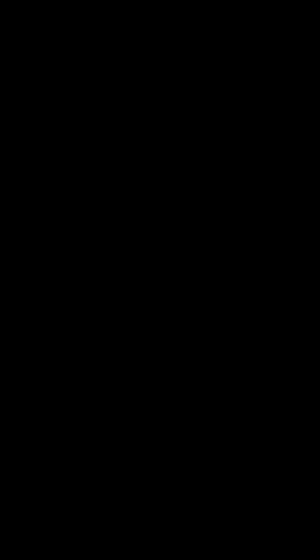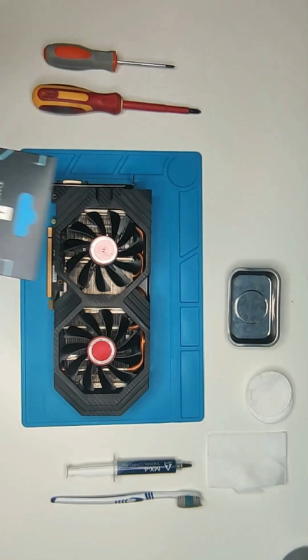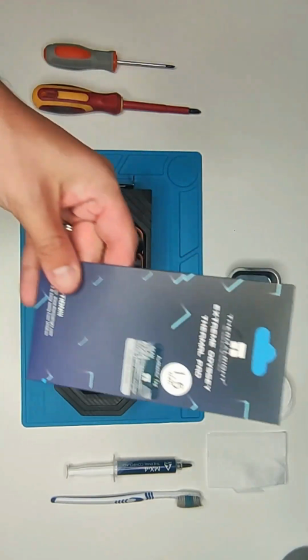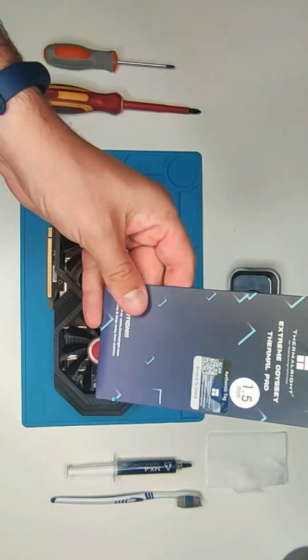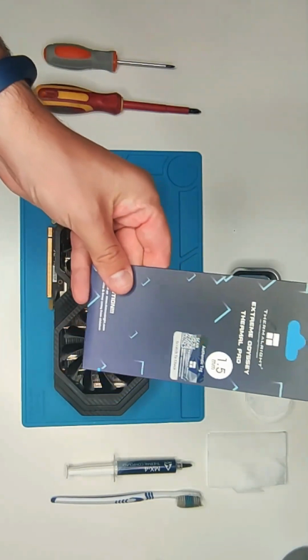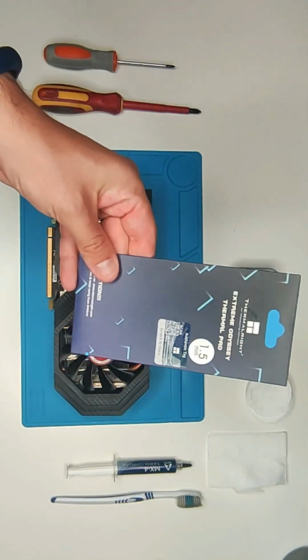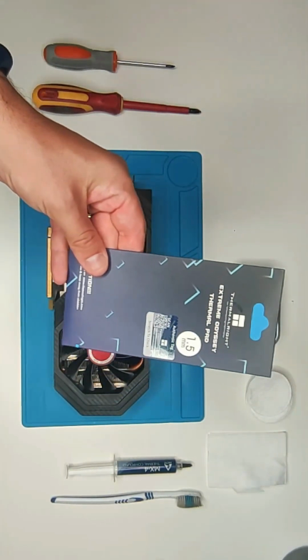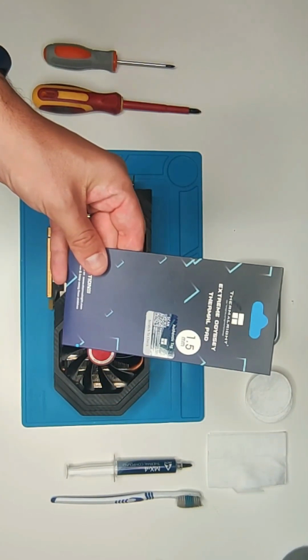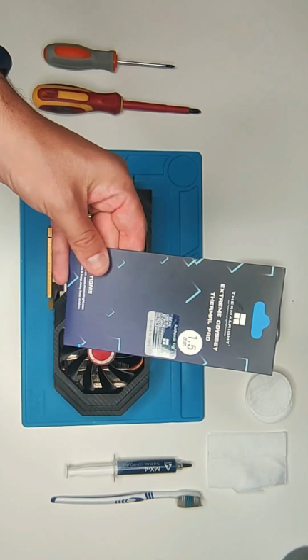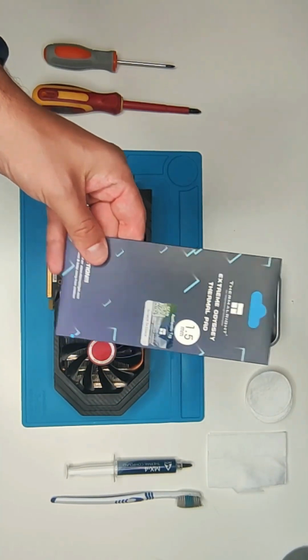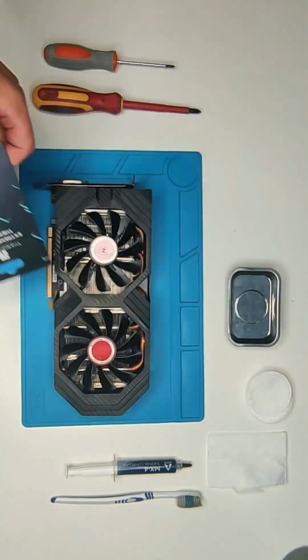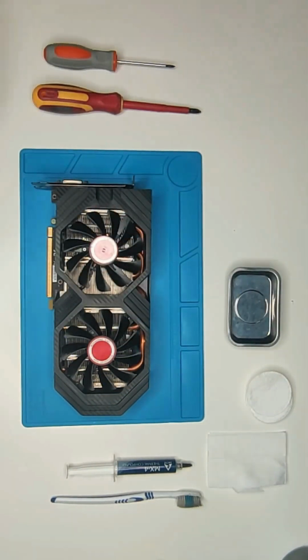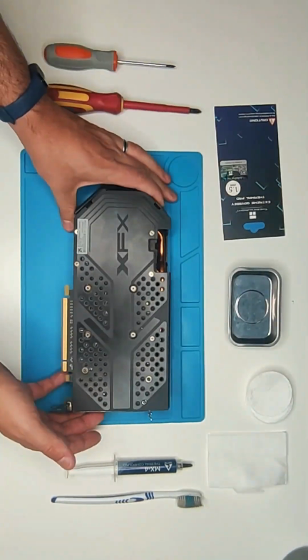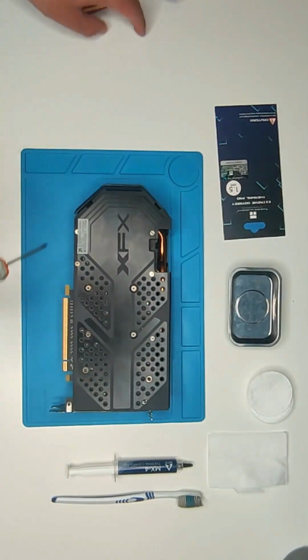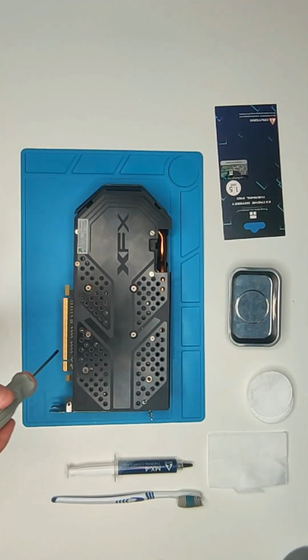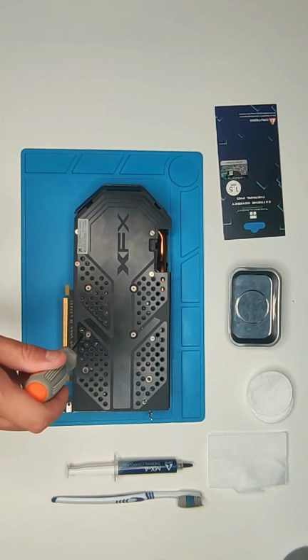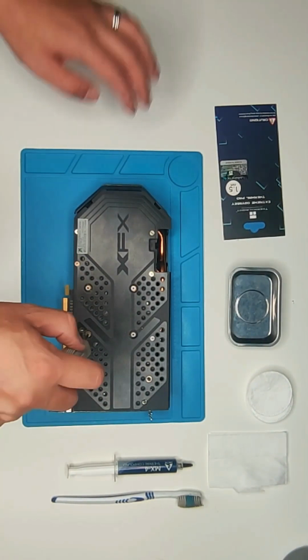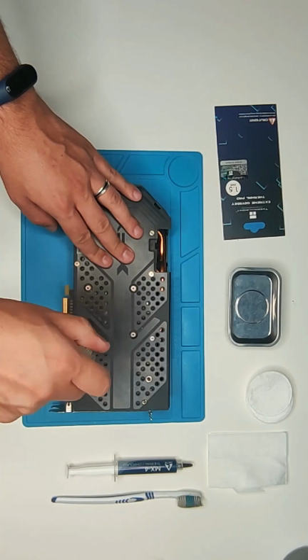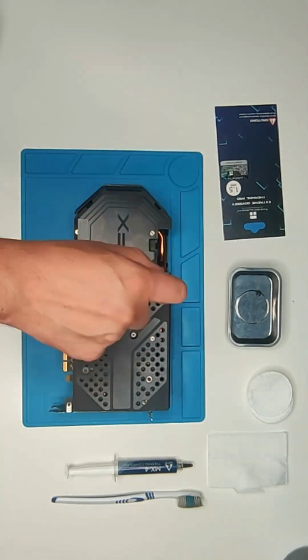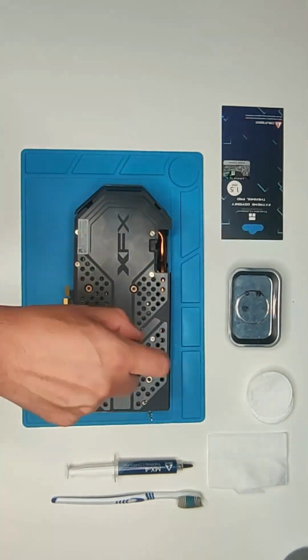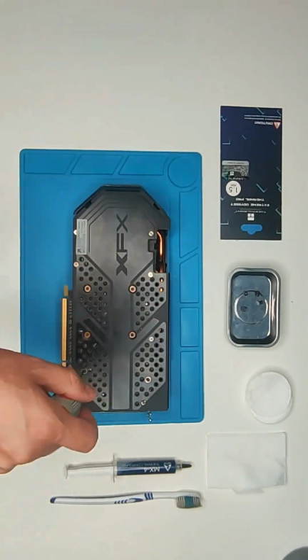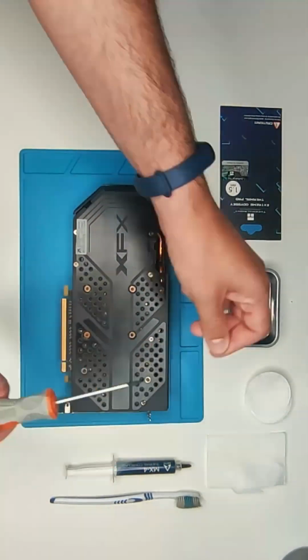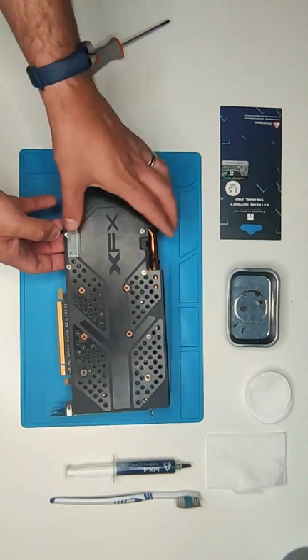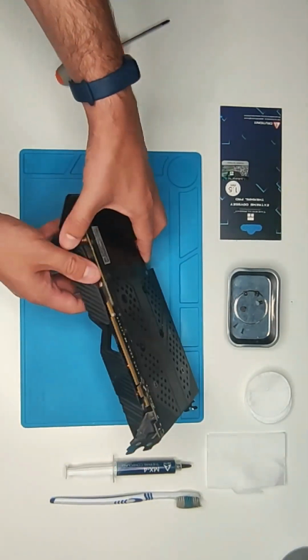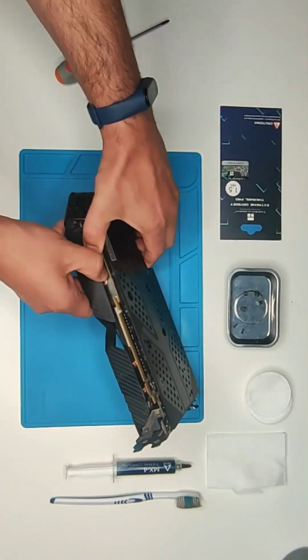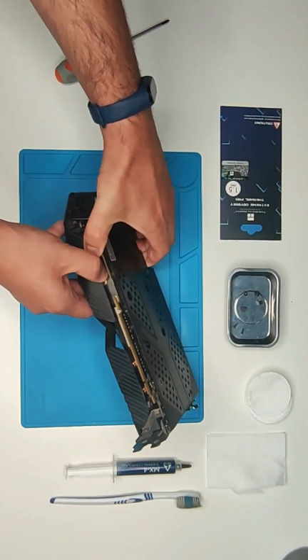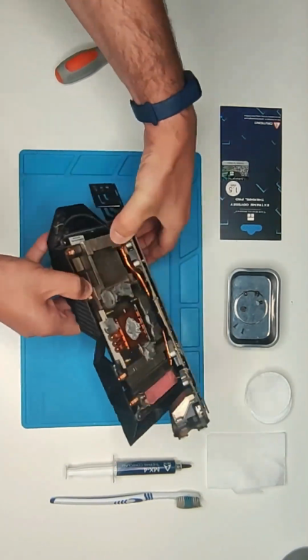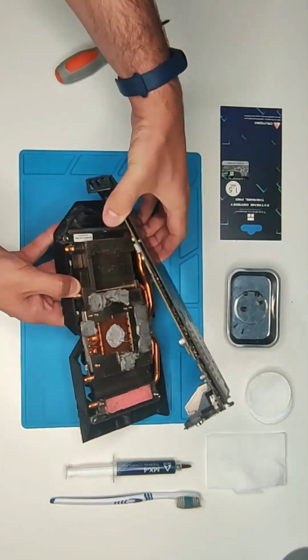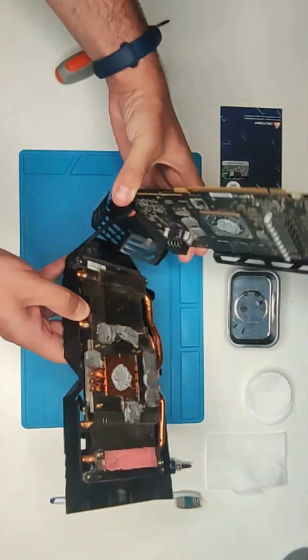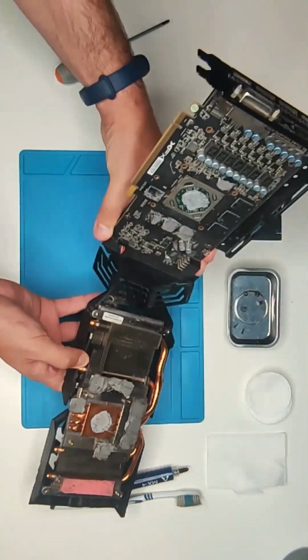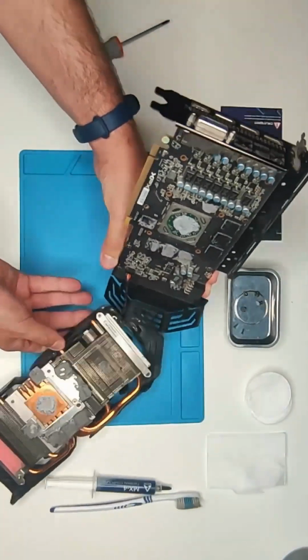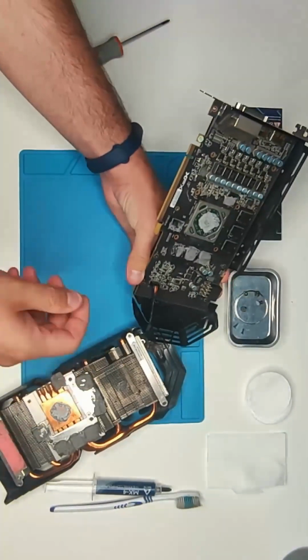In this video I'm going to show you how to replace thermal pads and paste on any GPU. Over time, paste and pads will dry, resulting in increased temperatures and decreased performance.